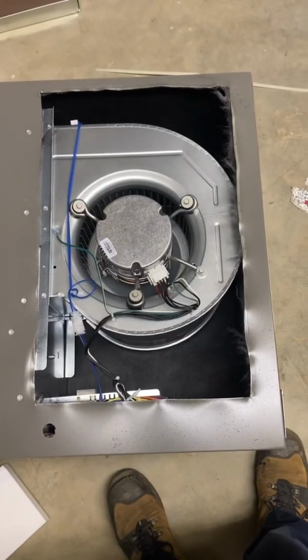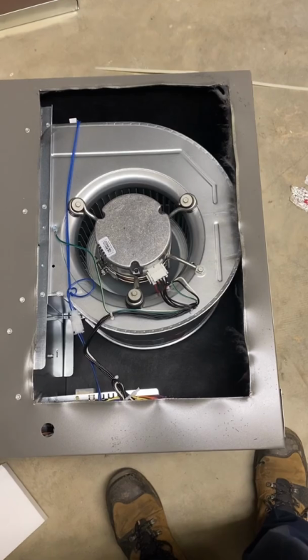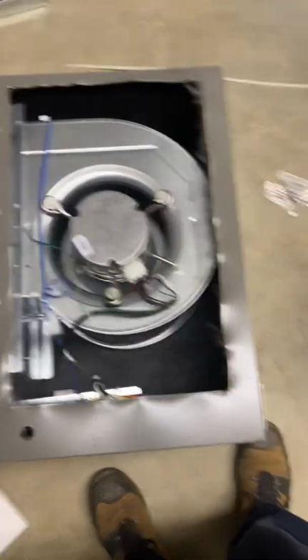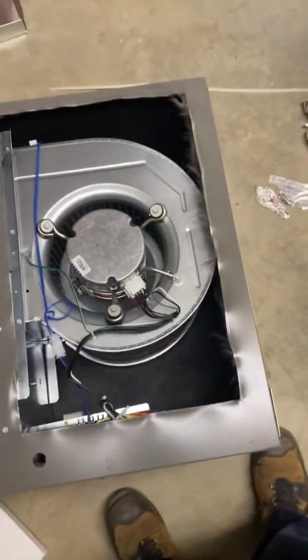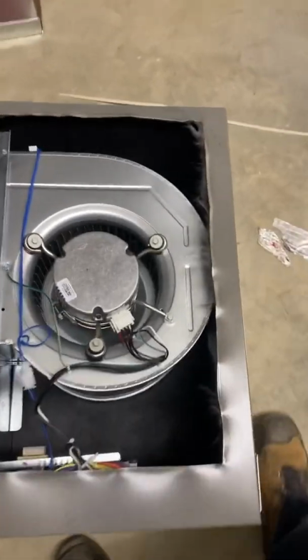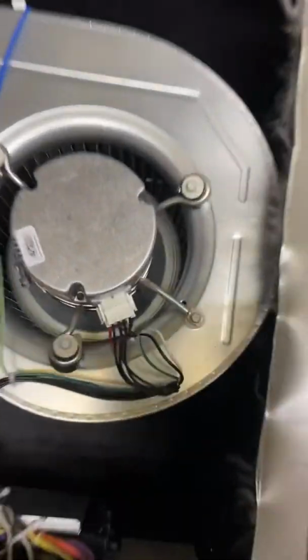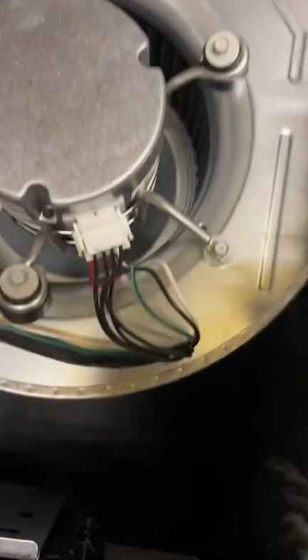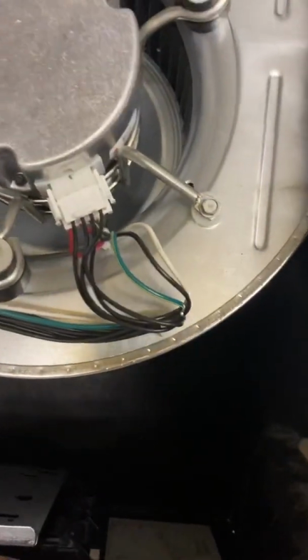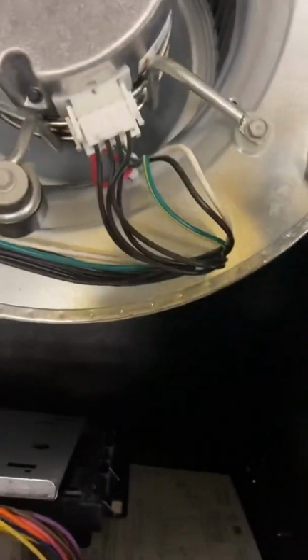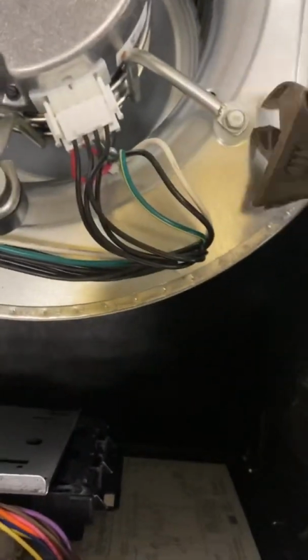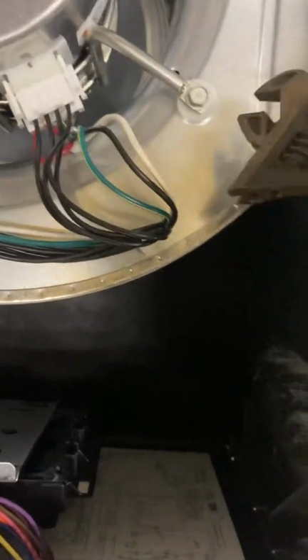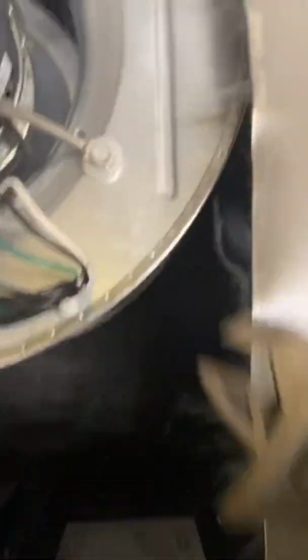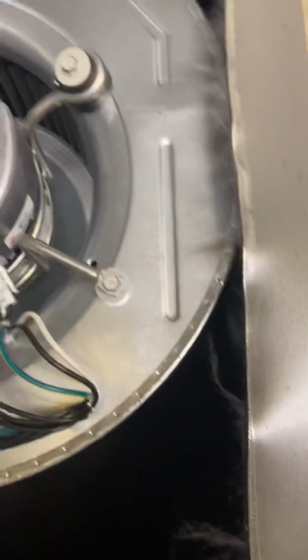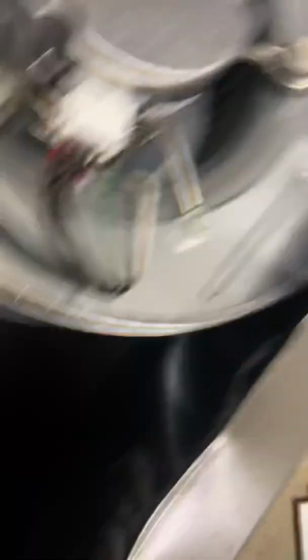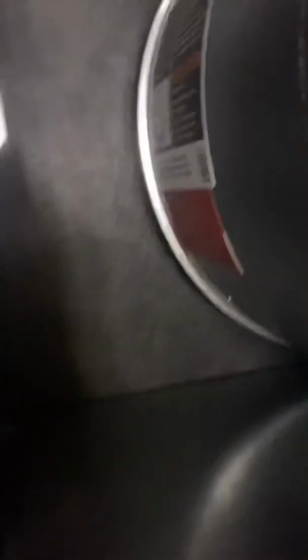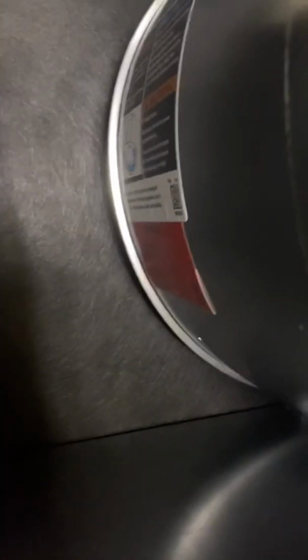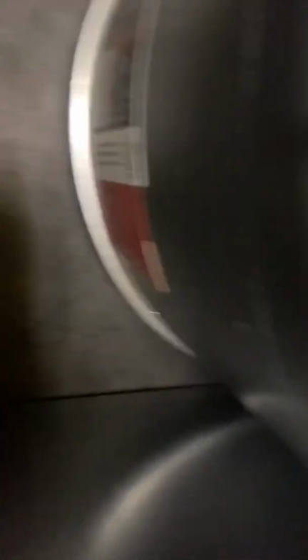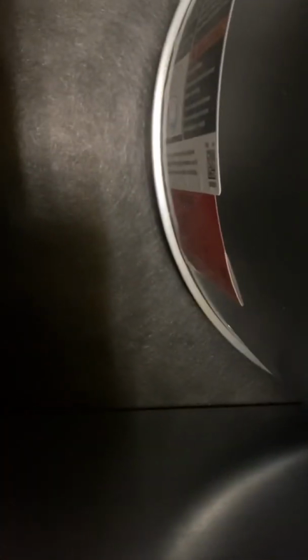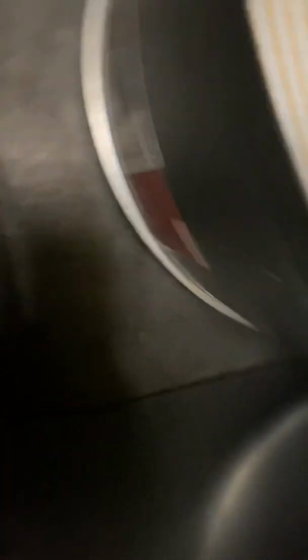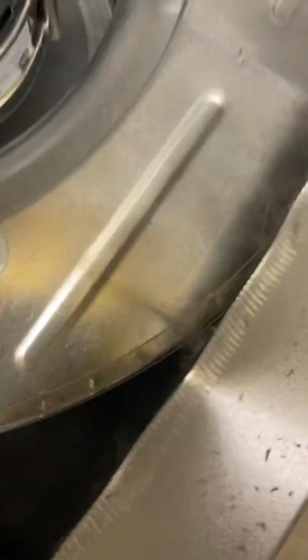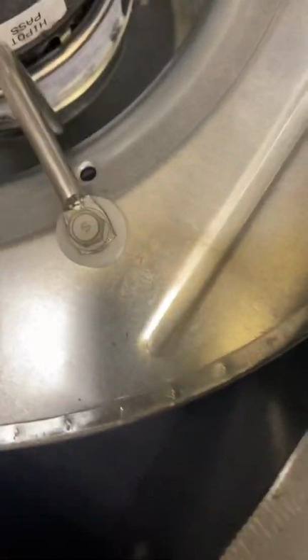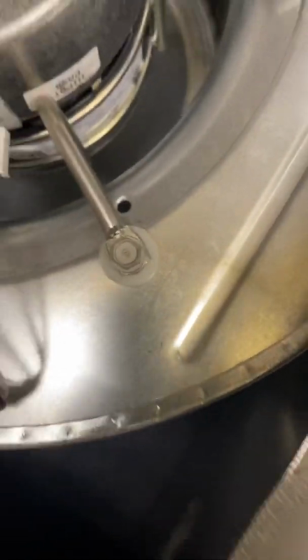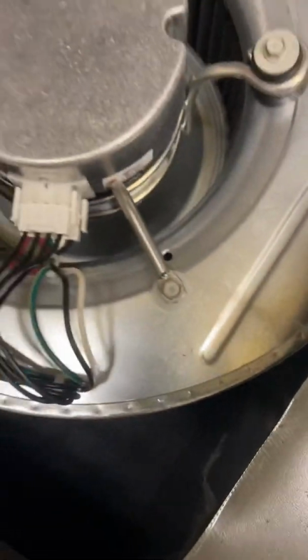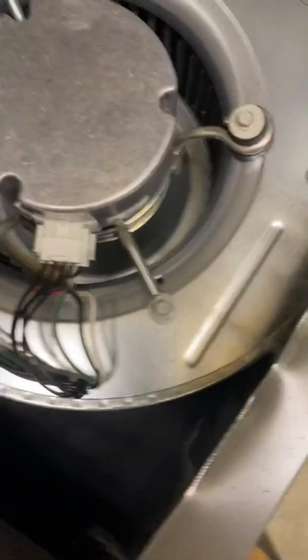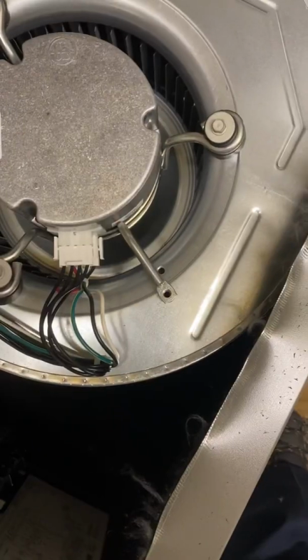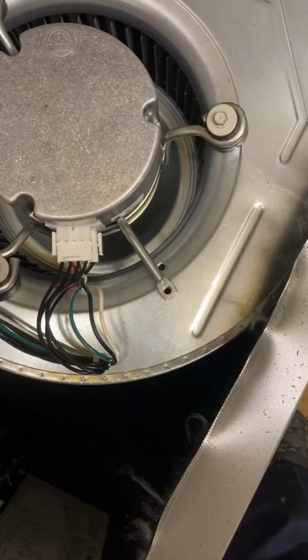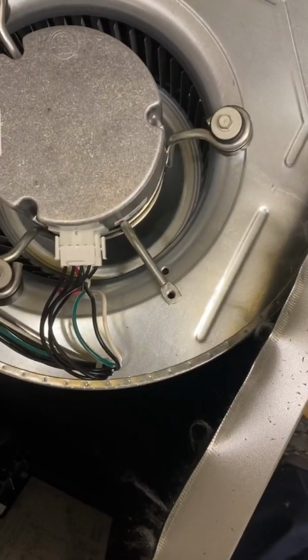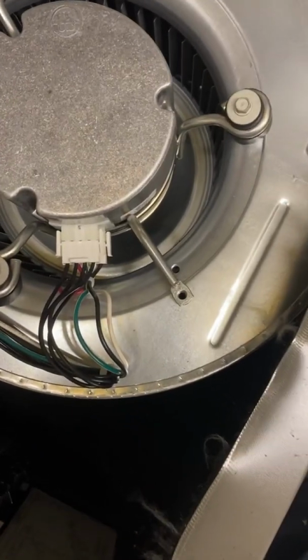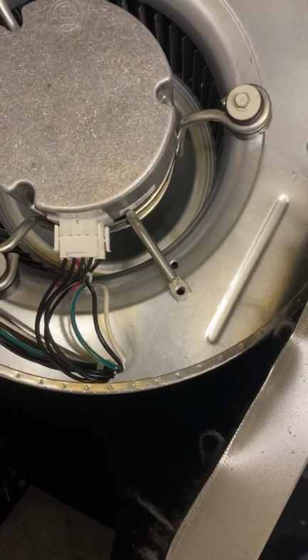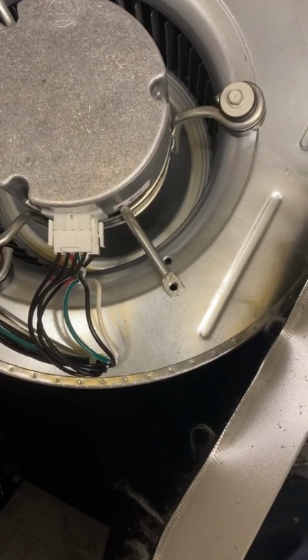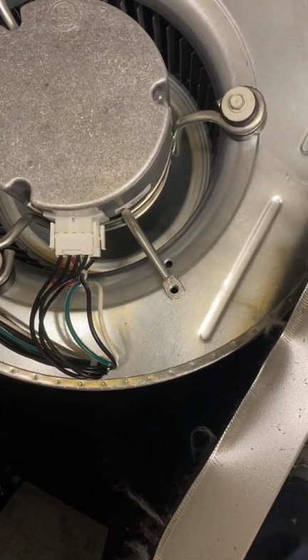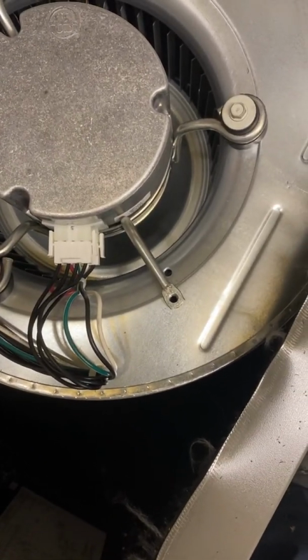We got our hole cut. Don't forget guys — the shipping bracket must be removed. It's a little red label that tells you about it. Always remove this. We got the rear bracket removed.